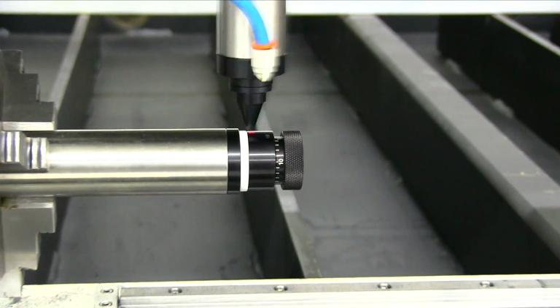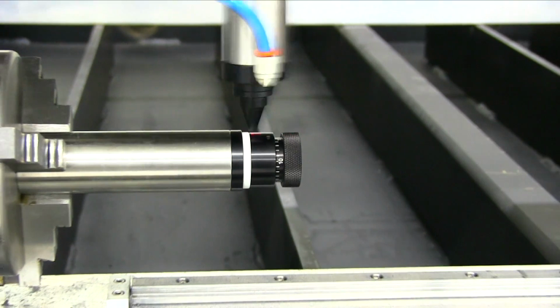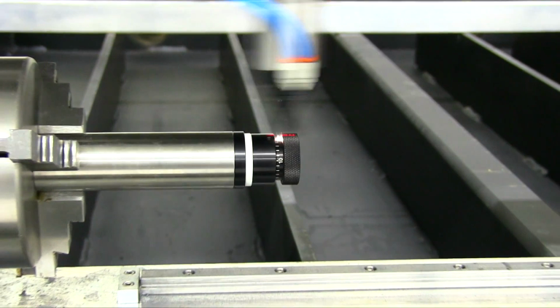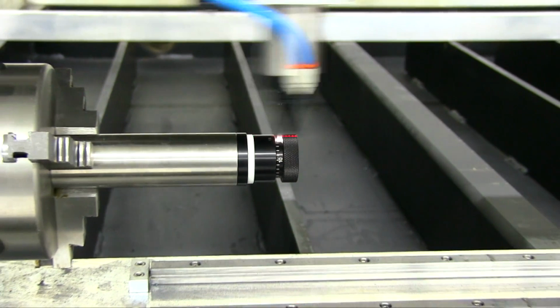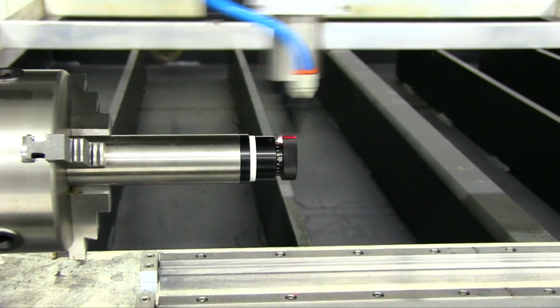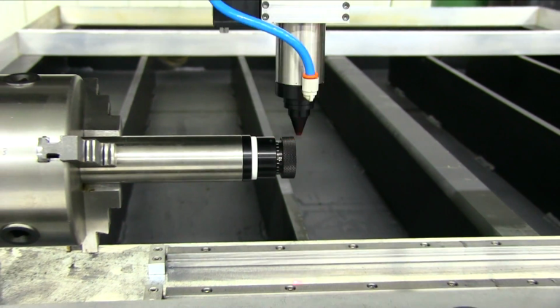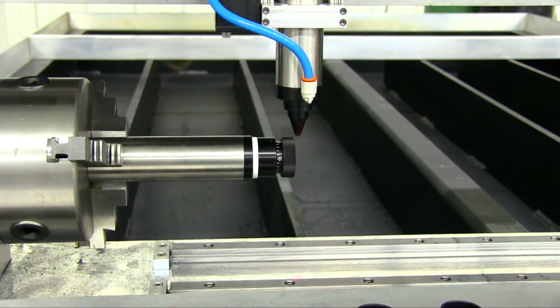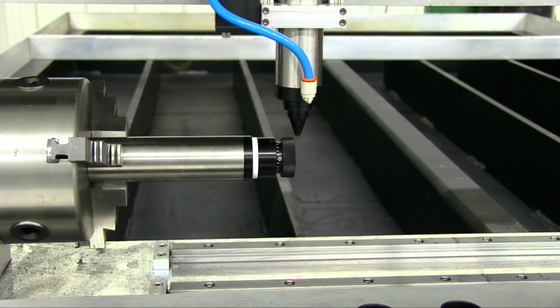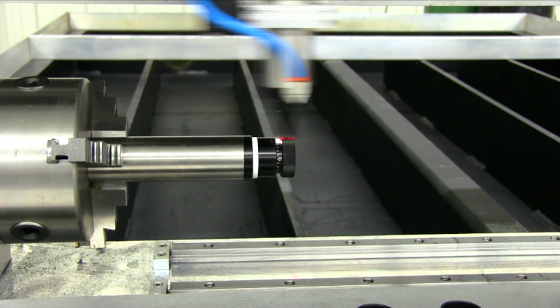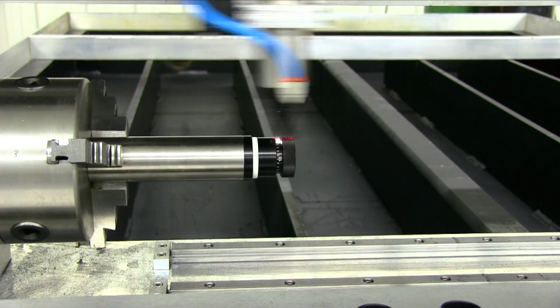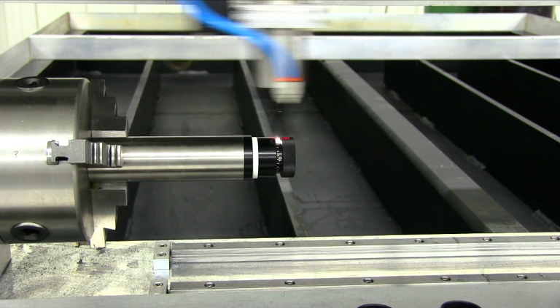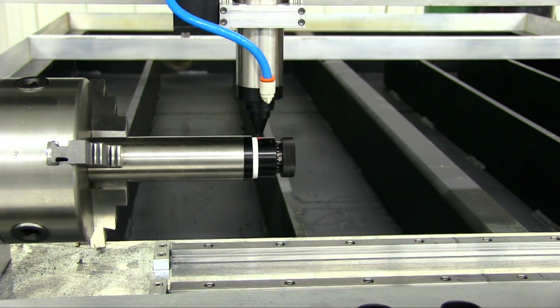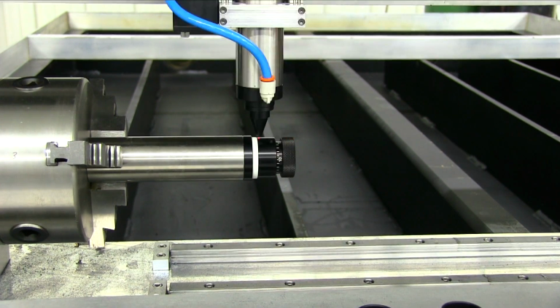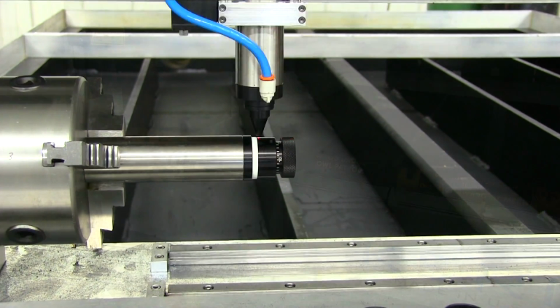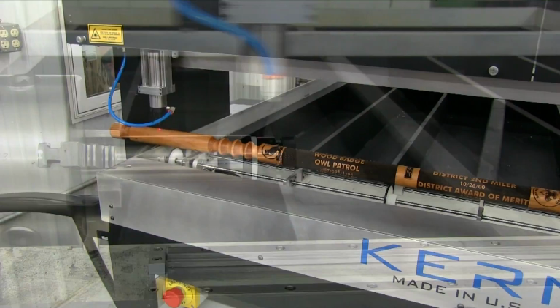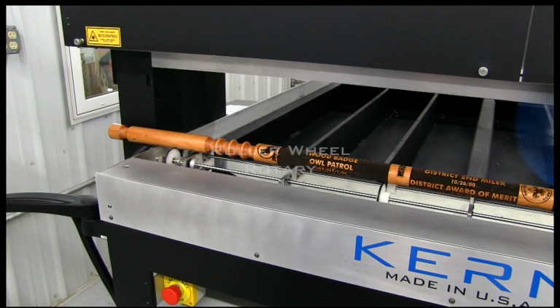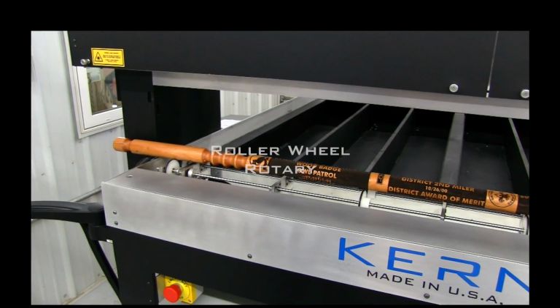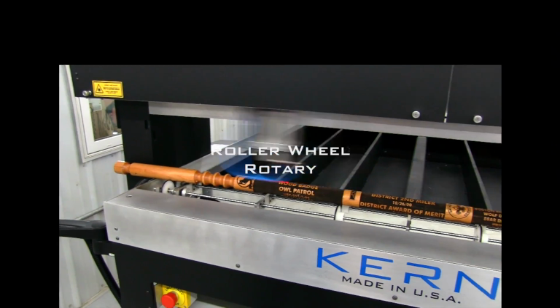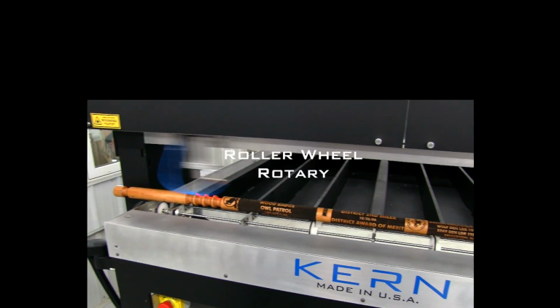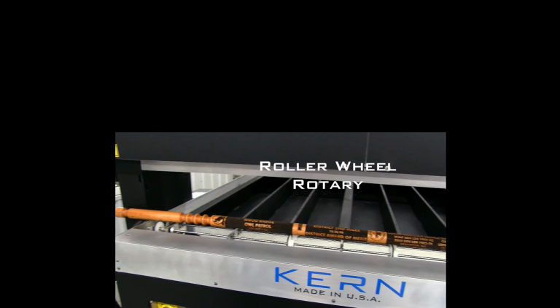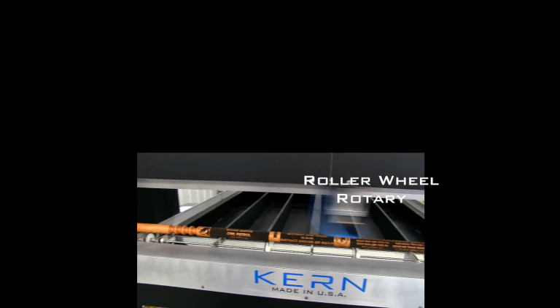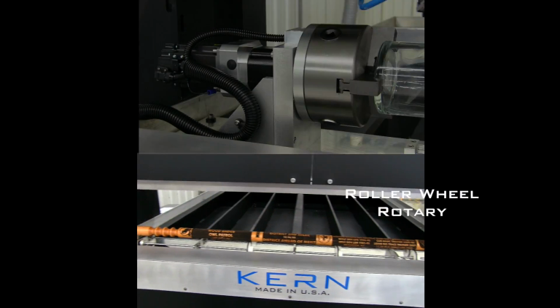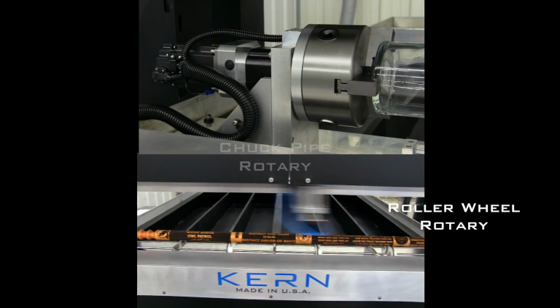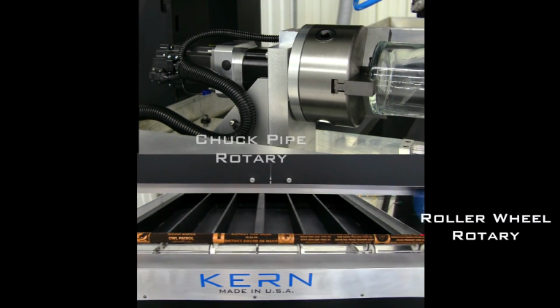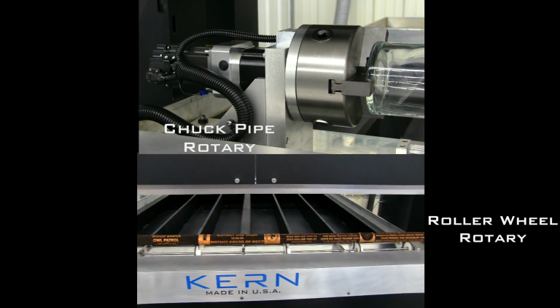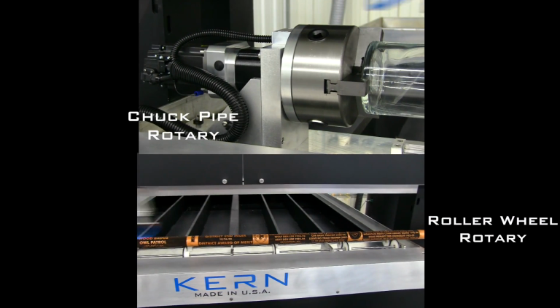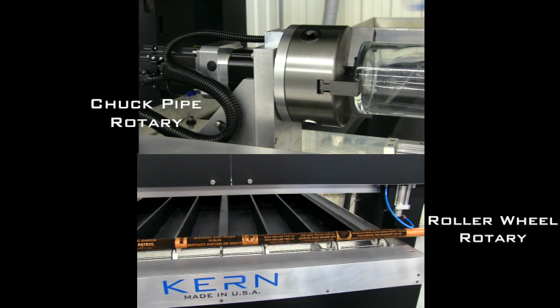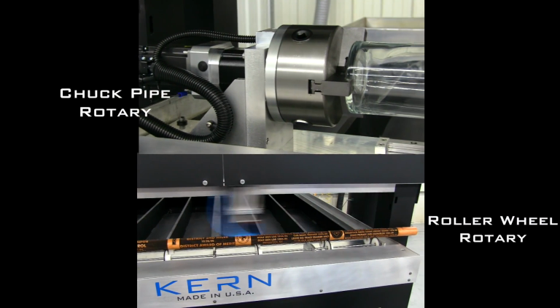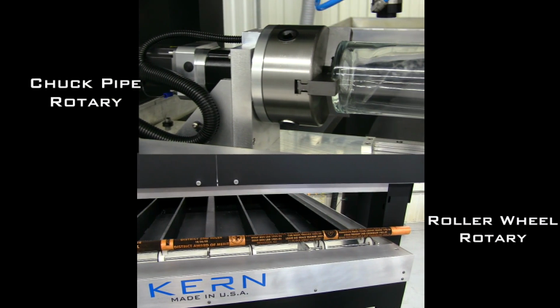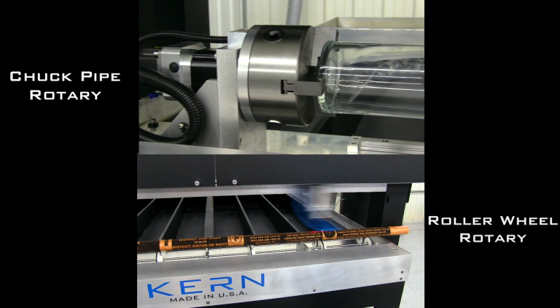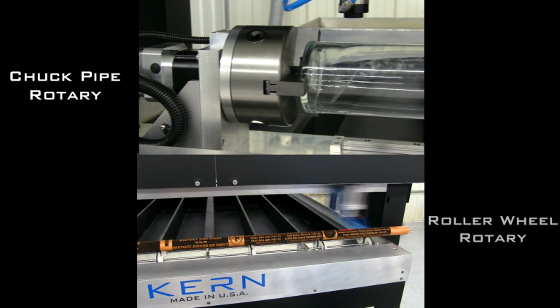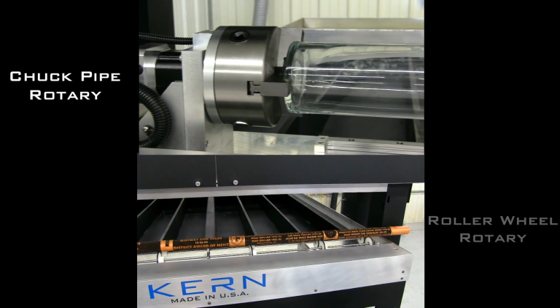The K-CAM software allows you to activate the rotary mode with a click of a button. Kern's rotary is available in two configurations: a chuck pipe rotary and a roller wheel rotary.